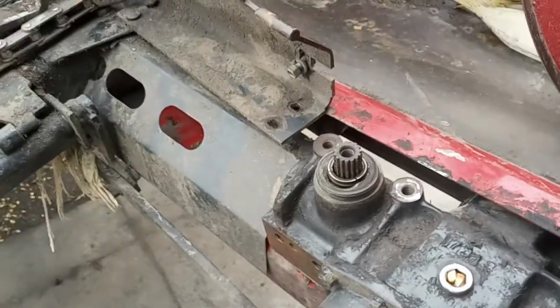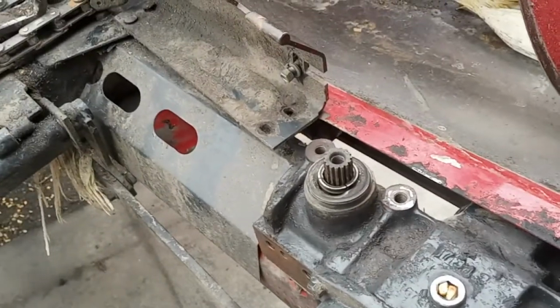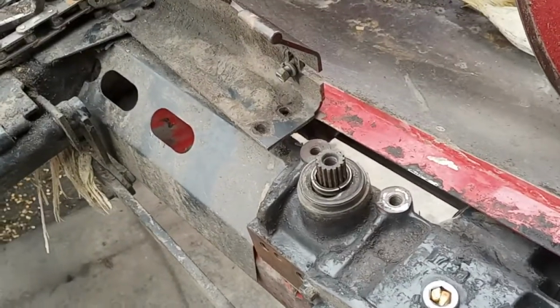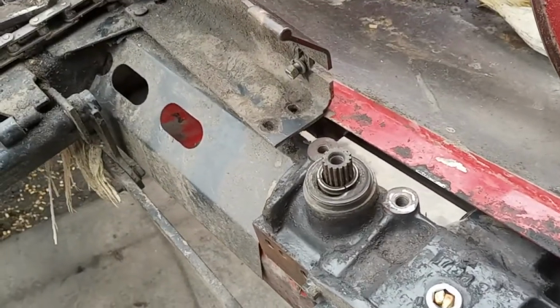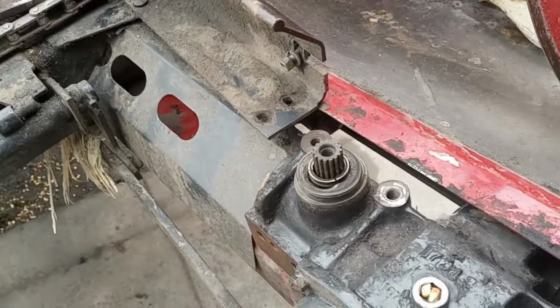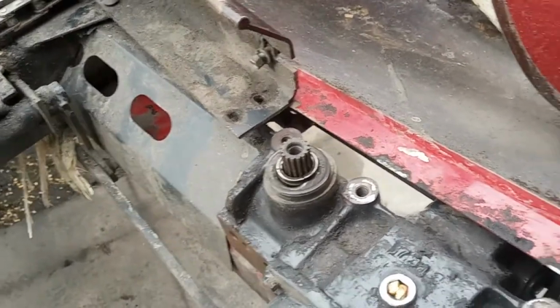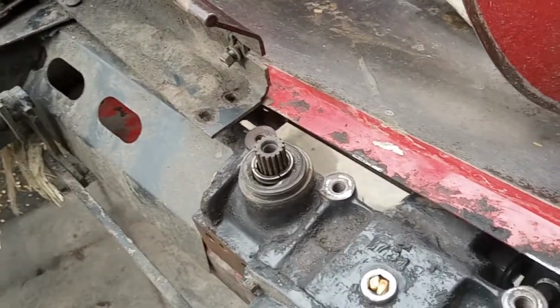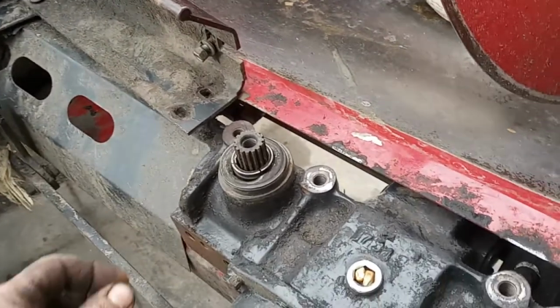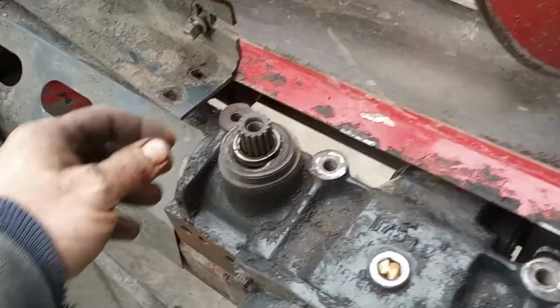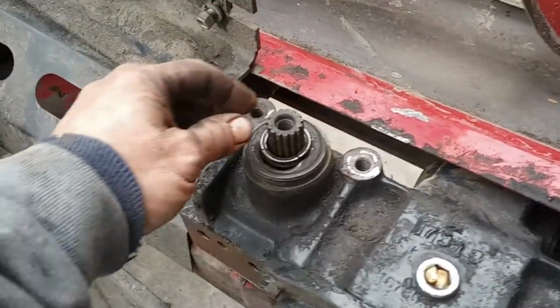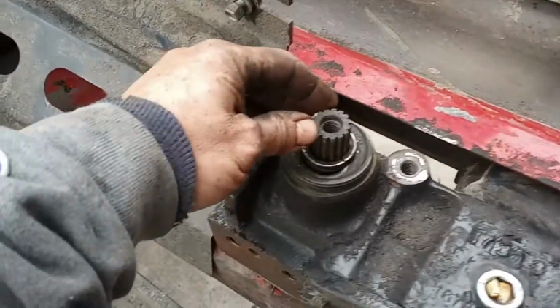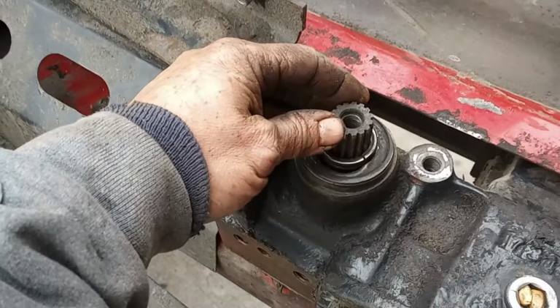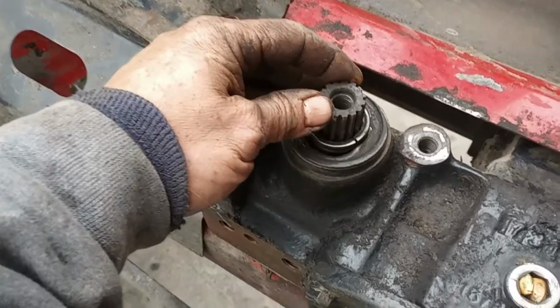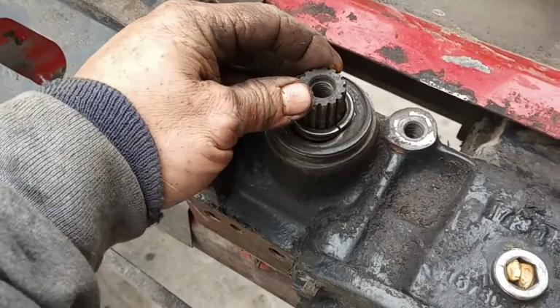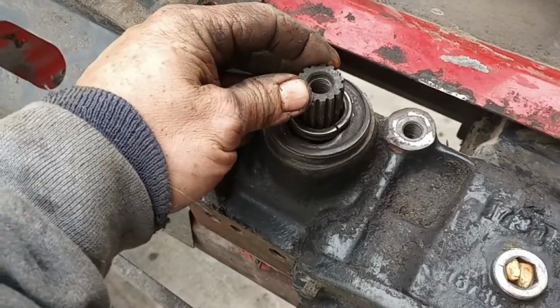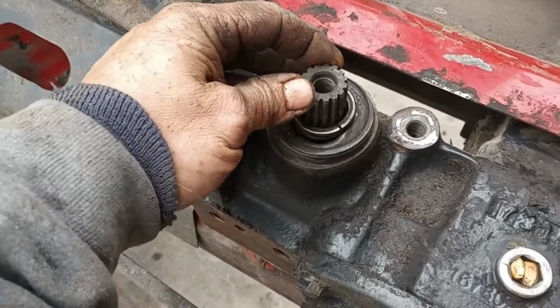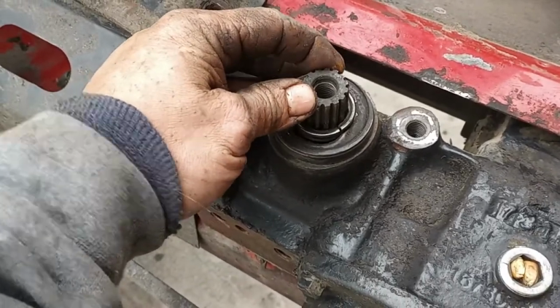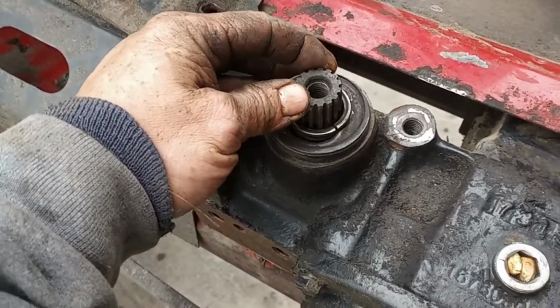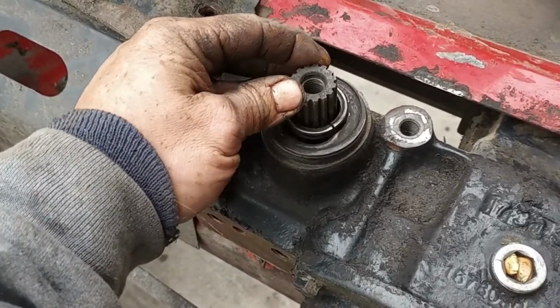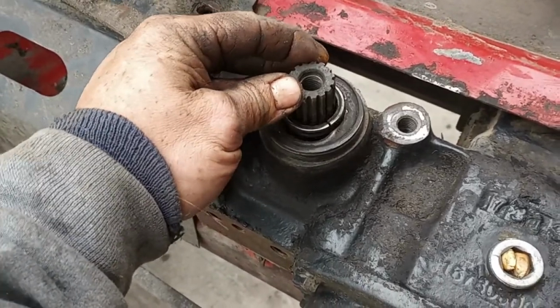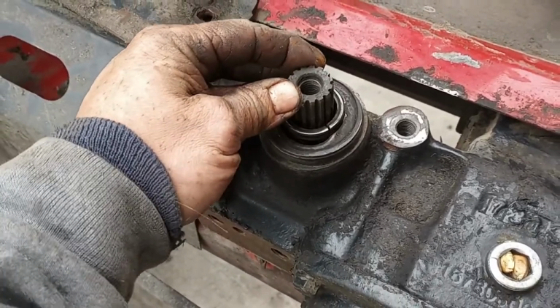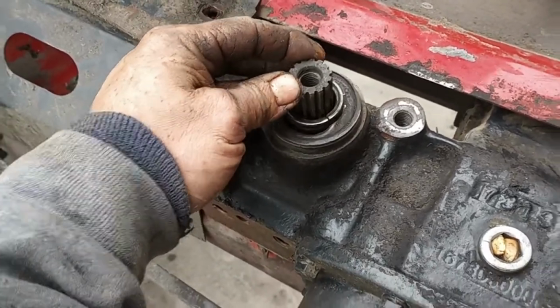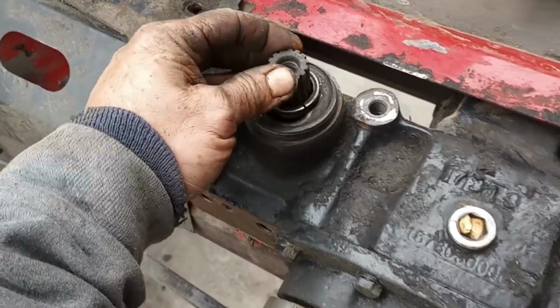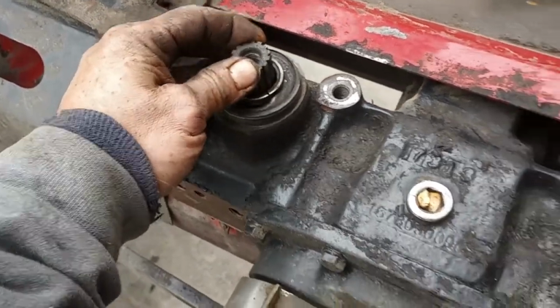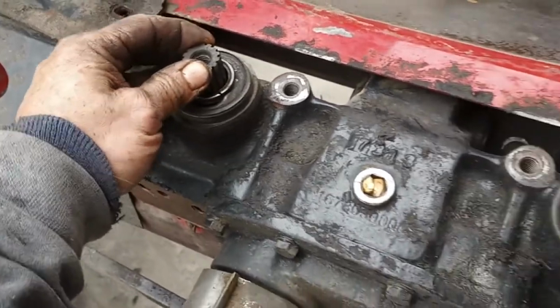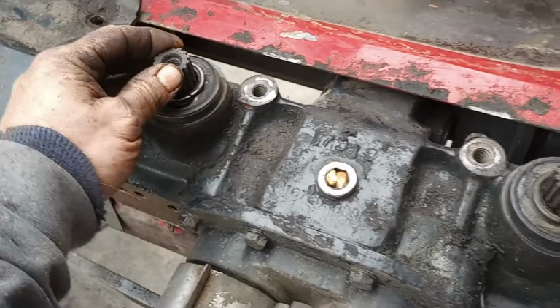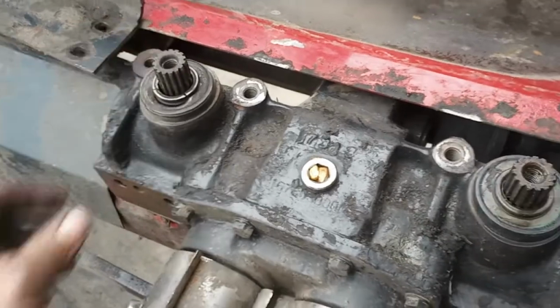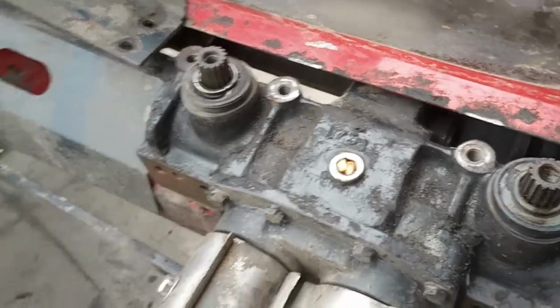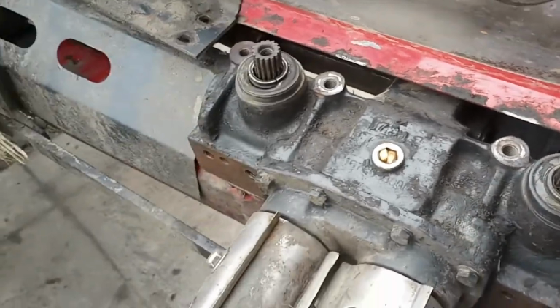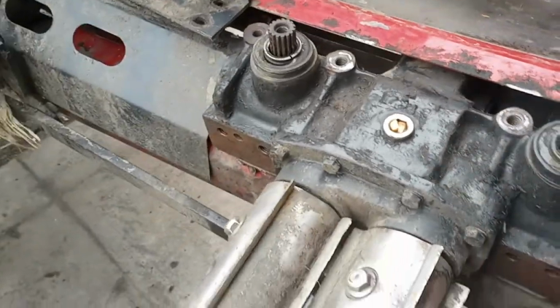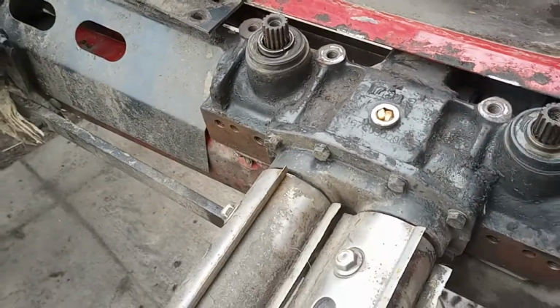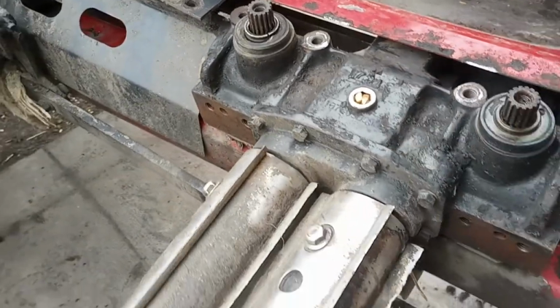Today is October 25th, 2022, and the bushing went out here in the gearbox, so I've got to remove it and tear it down and put some new parts in it.